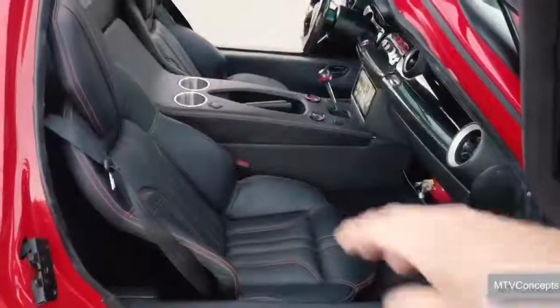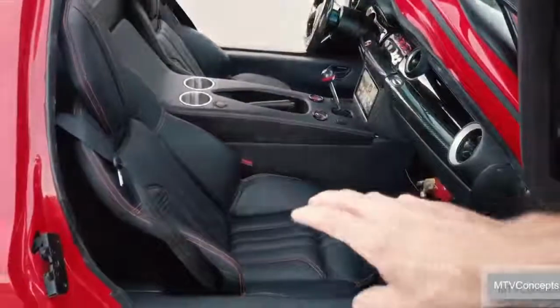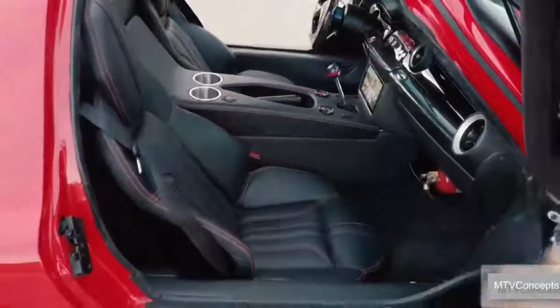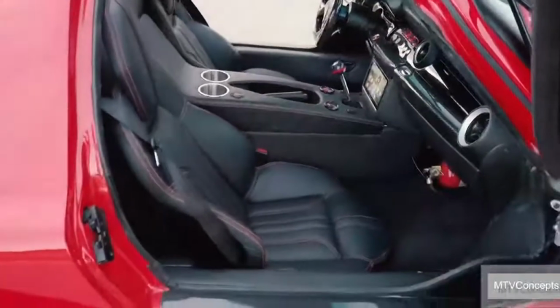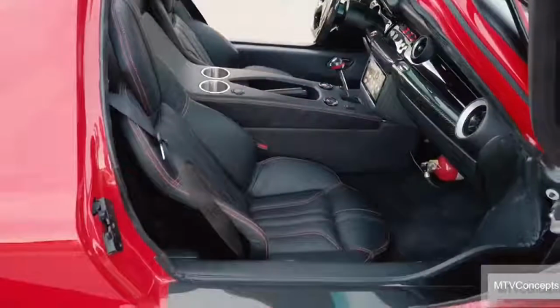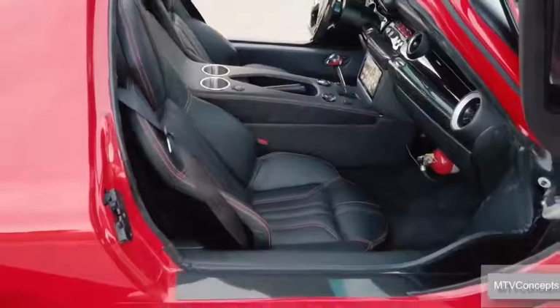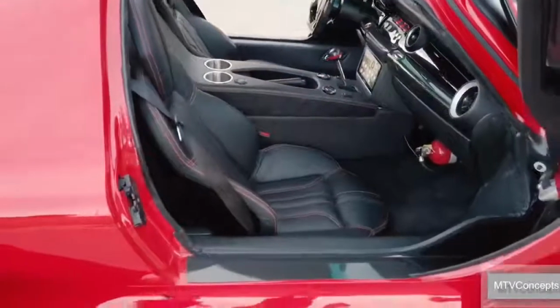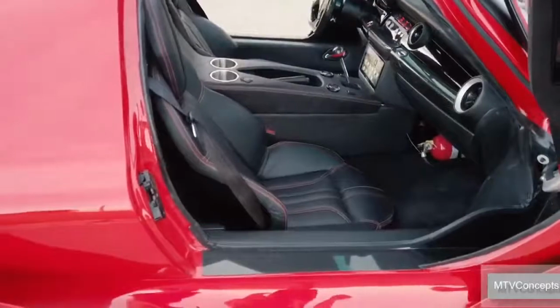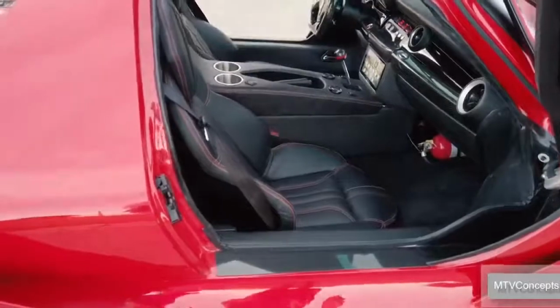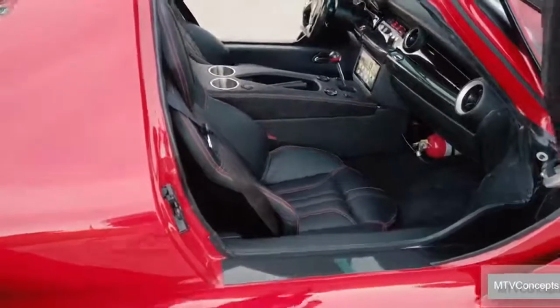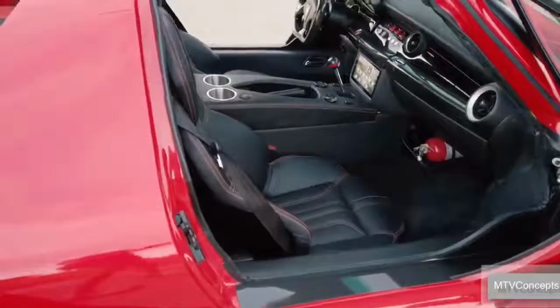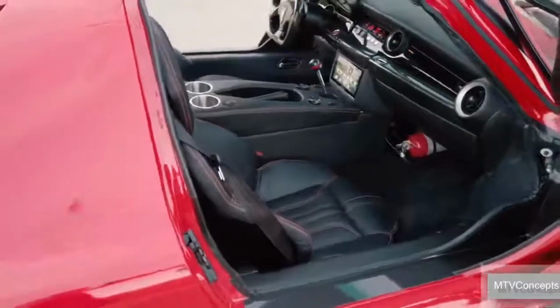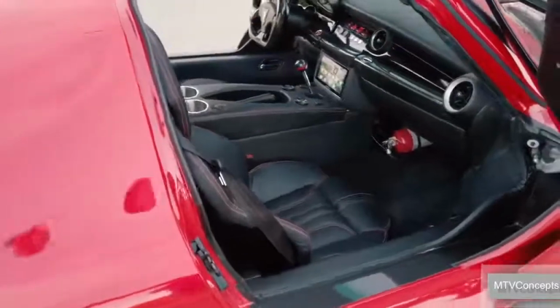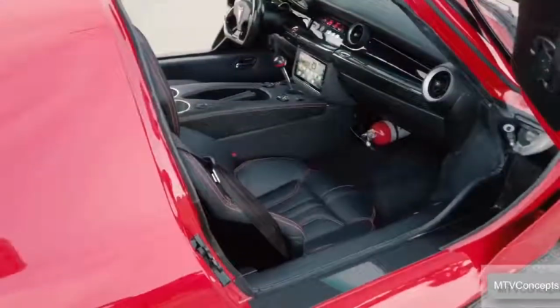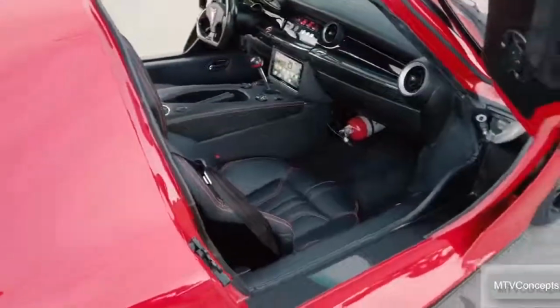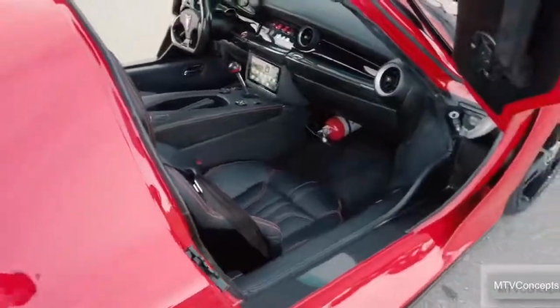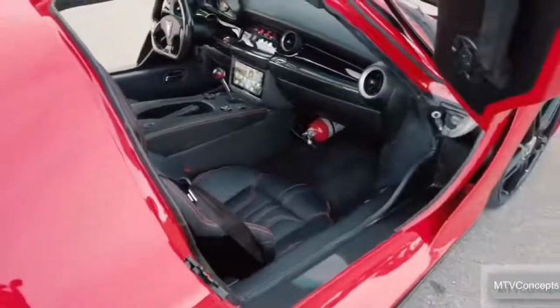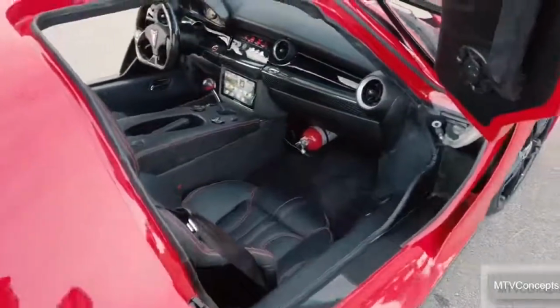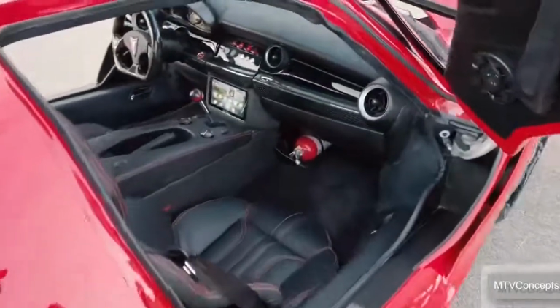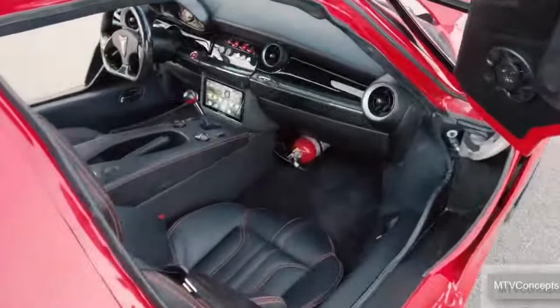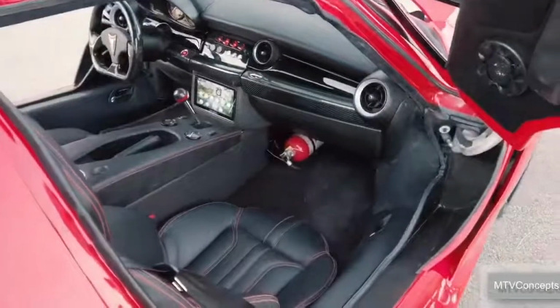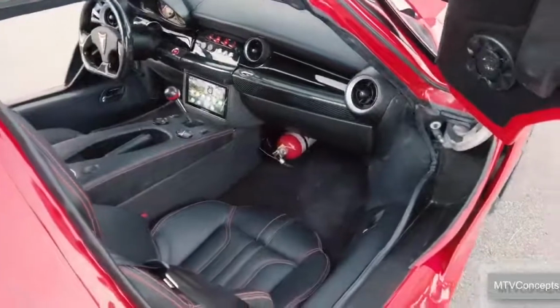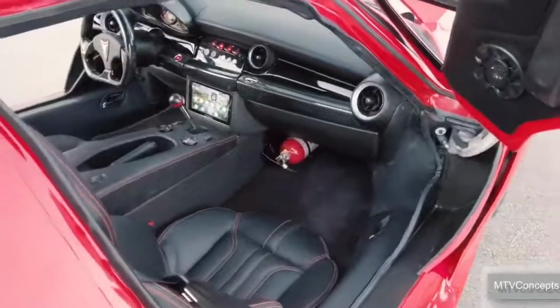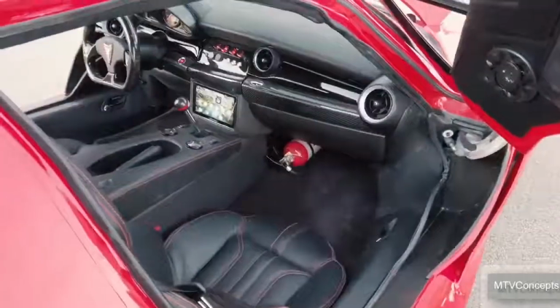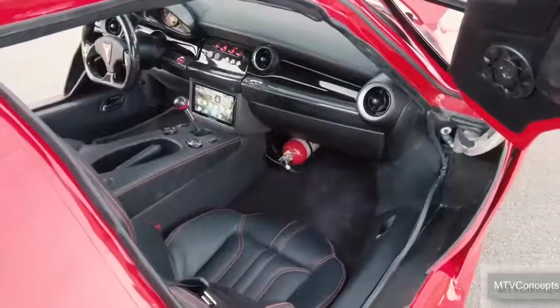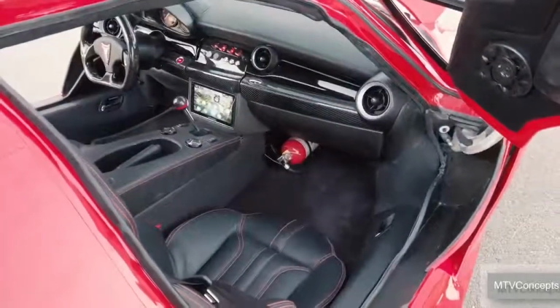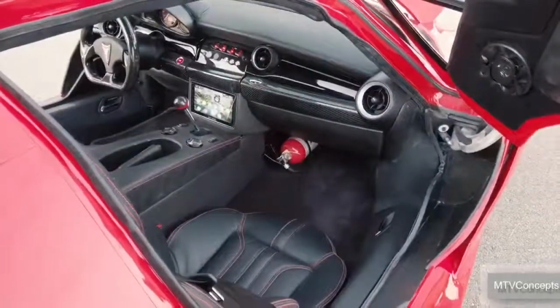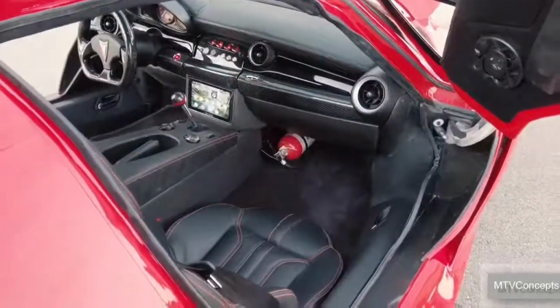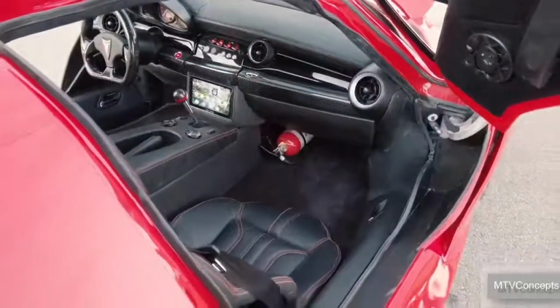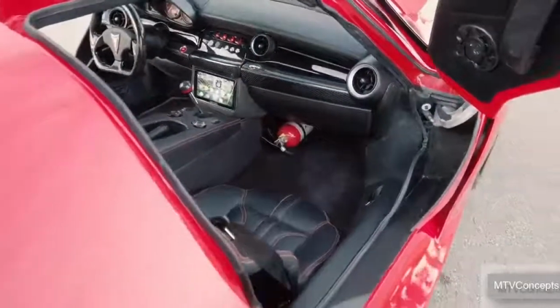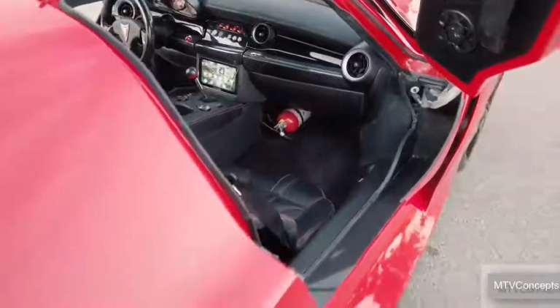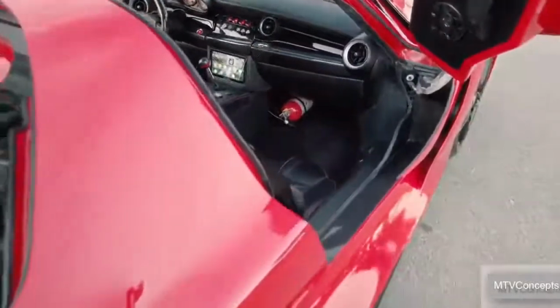Italian leather, very finely stitched seats, carbon fiber dashboard, the steering wheel, shift knob, all custom gauges. Ice cold air conditioning — a necessity in Florida, of course. Power windows.